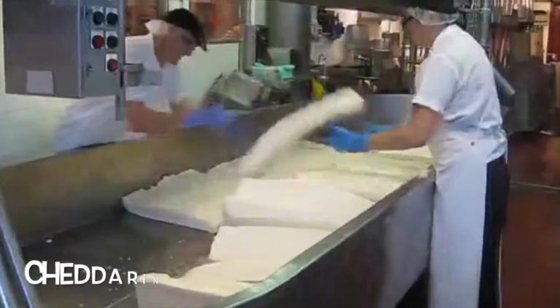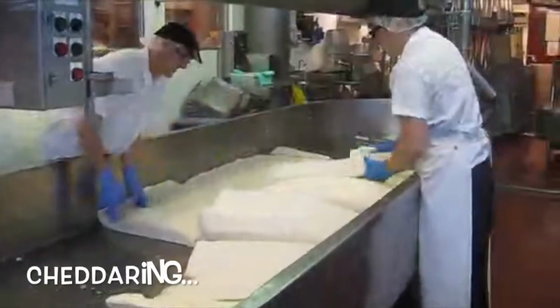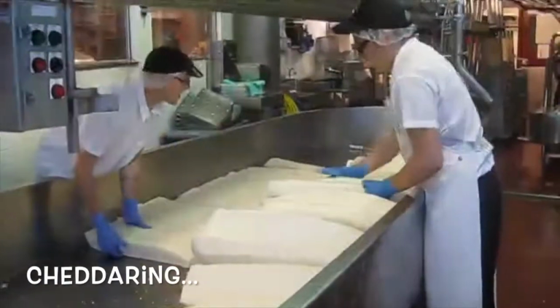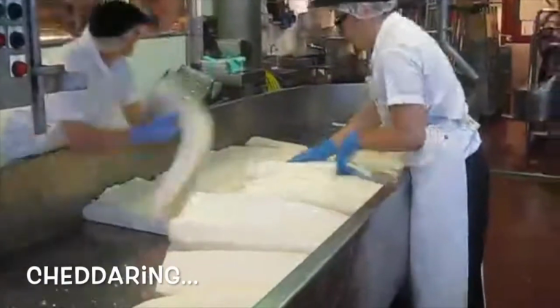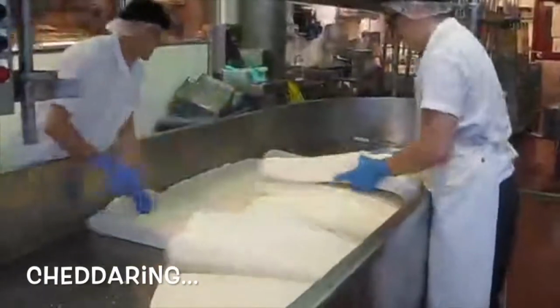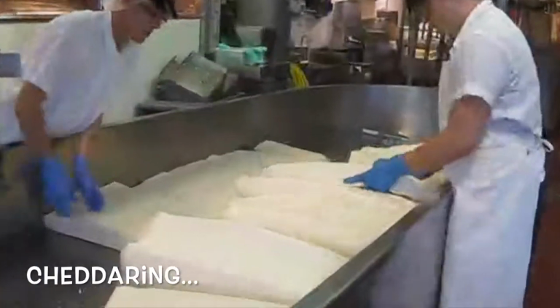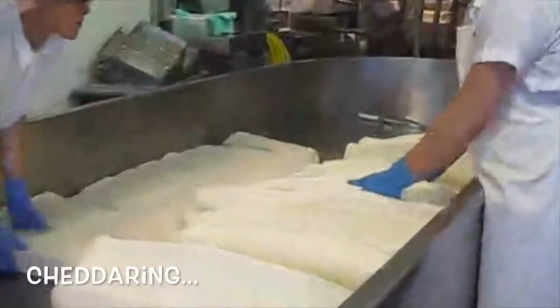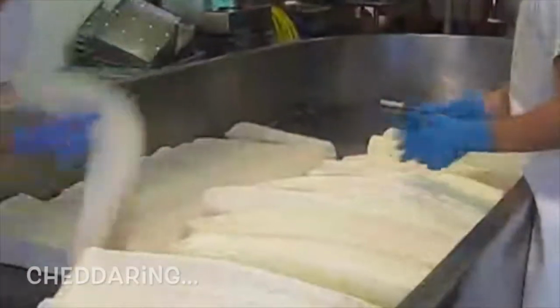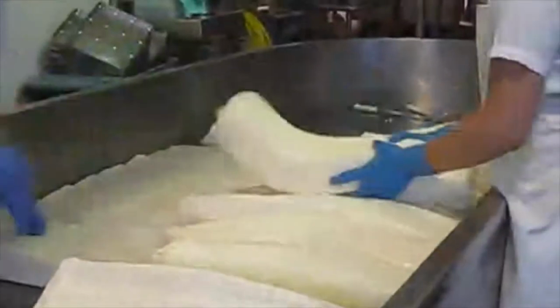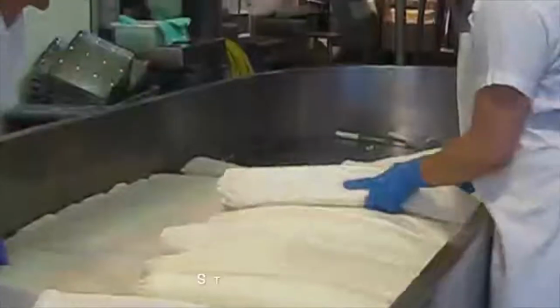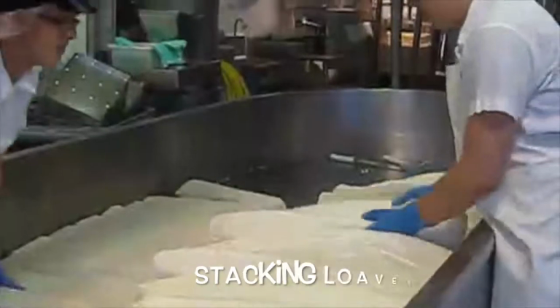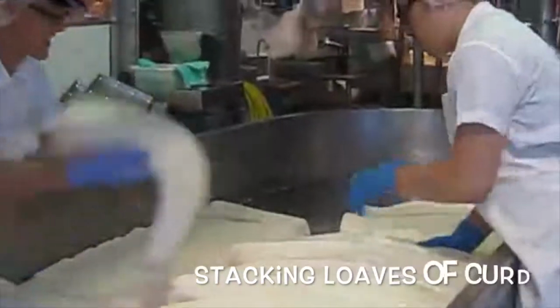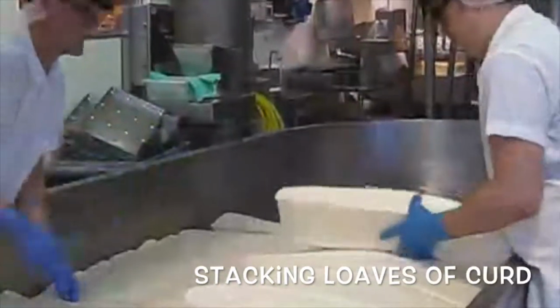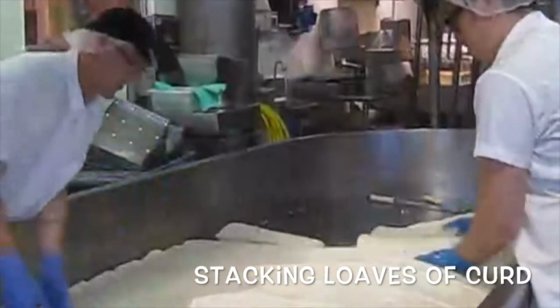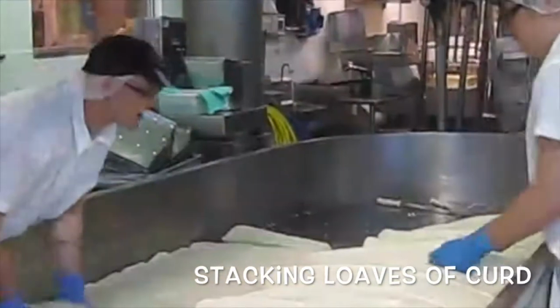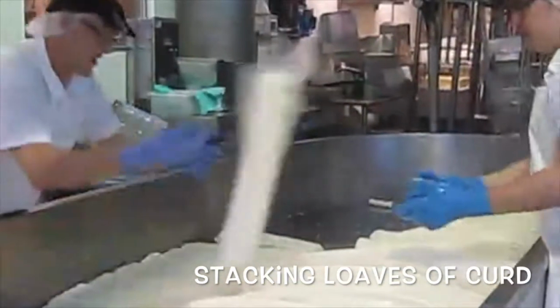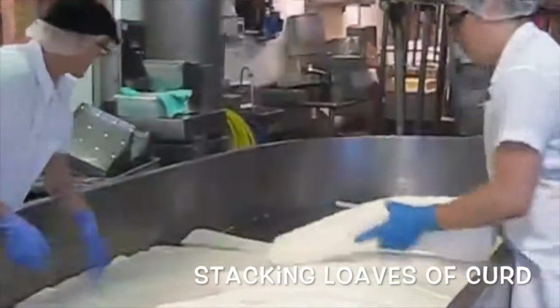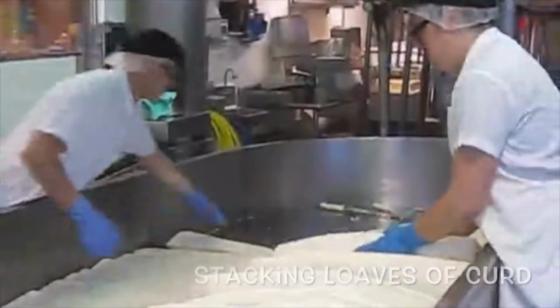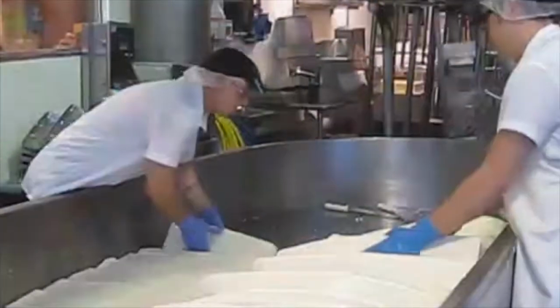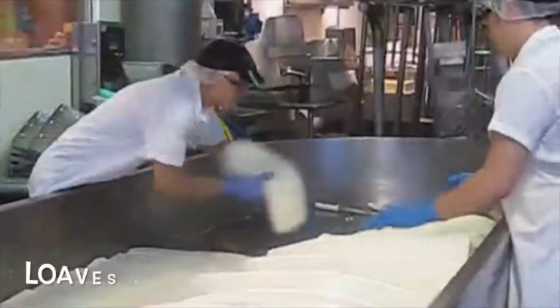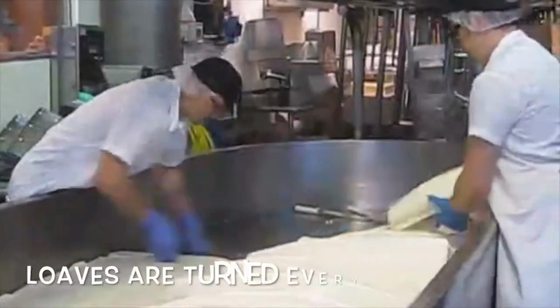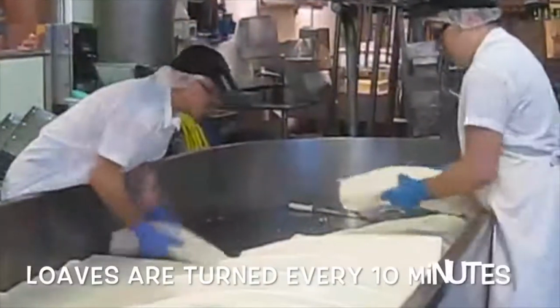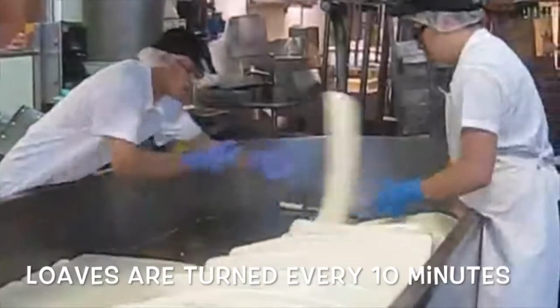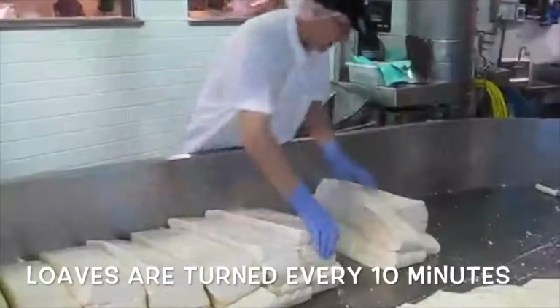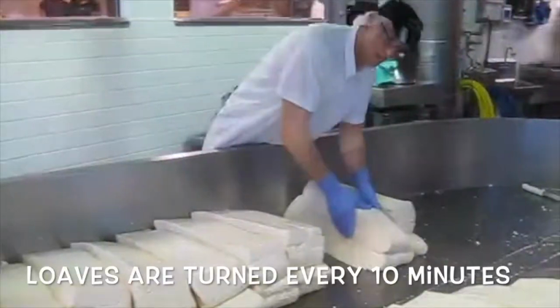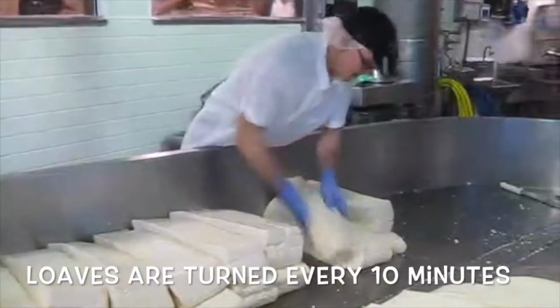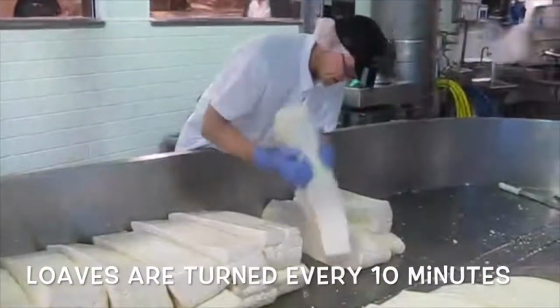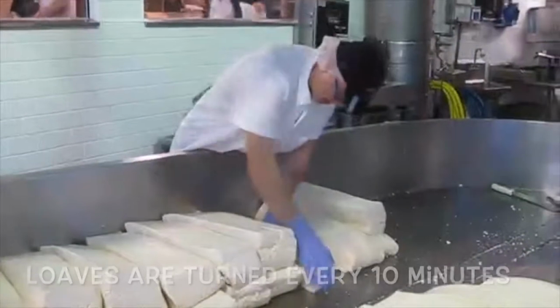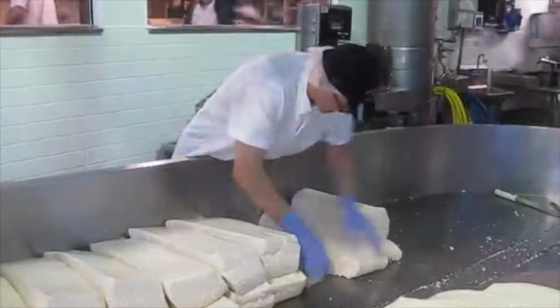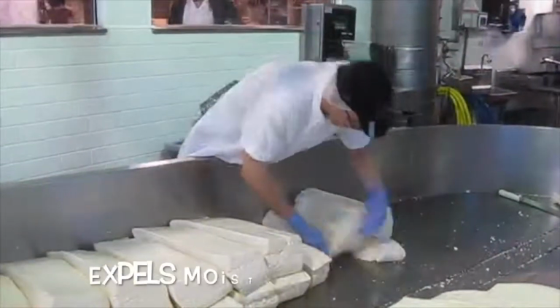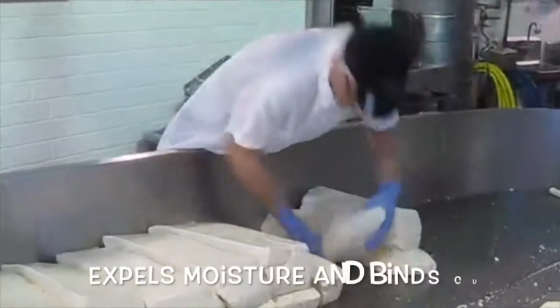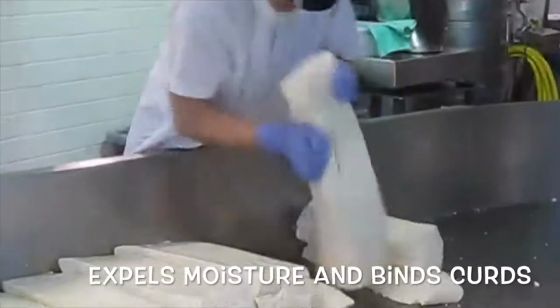Cheddaring is a unique process that involves stacking loaves of curd on top of each other in order to squeeze out the whey. Loaves have to be turned over and stacked every 10 minutes. The weight of the loaves on top of each other helps expel moisture and helps the curds bind together.